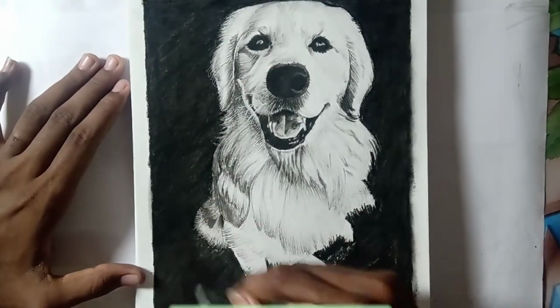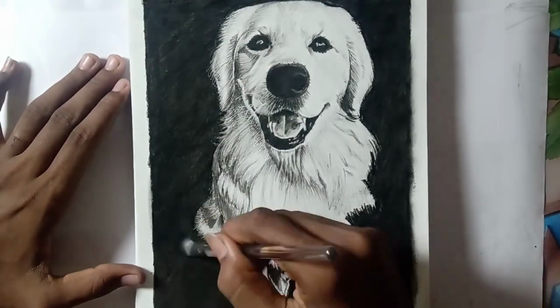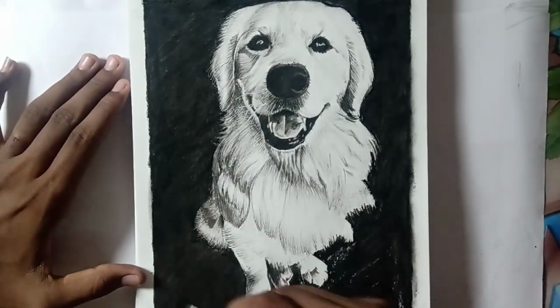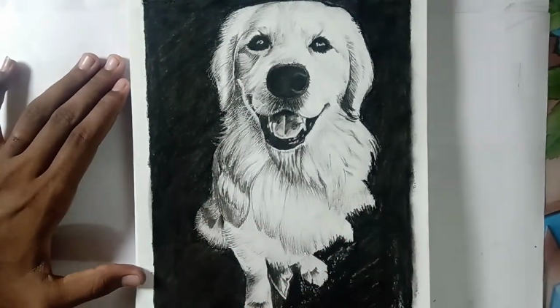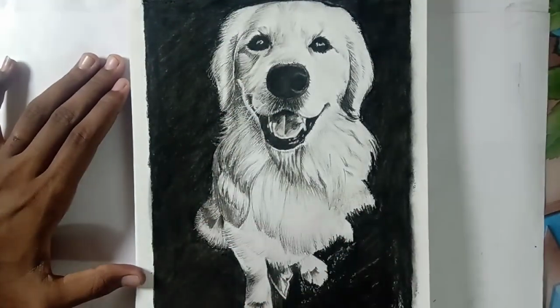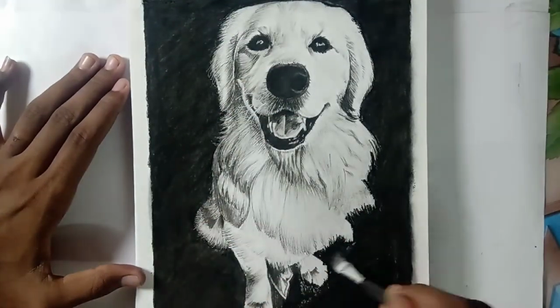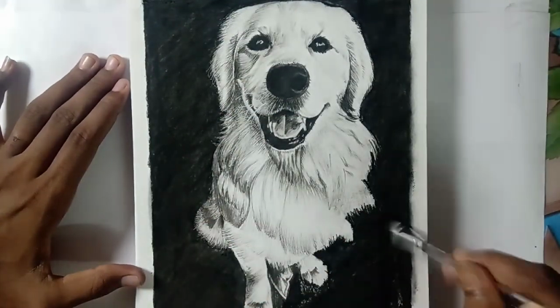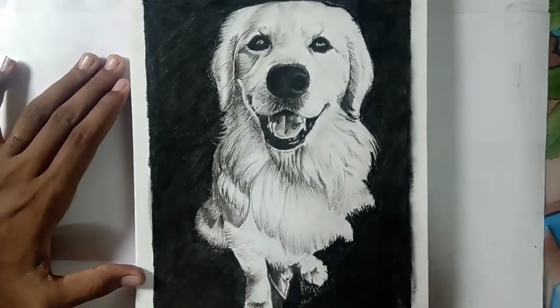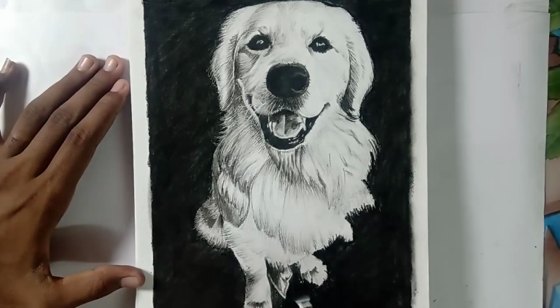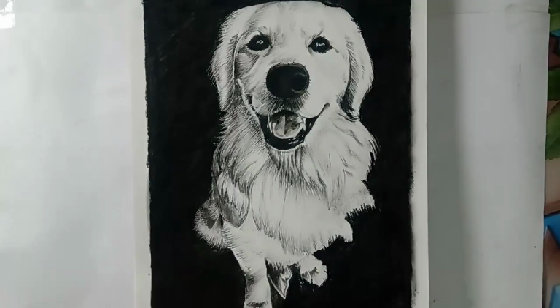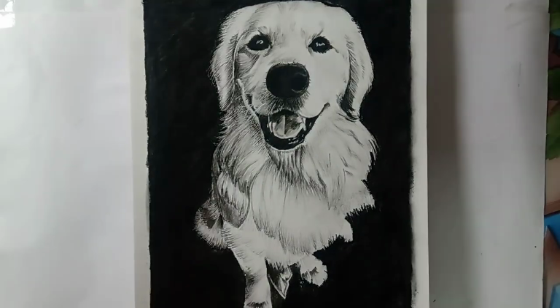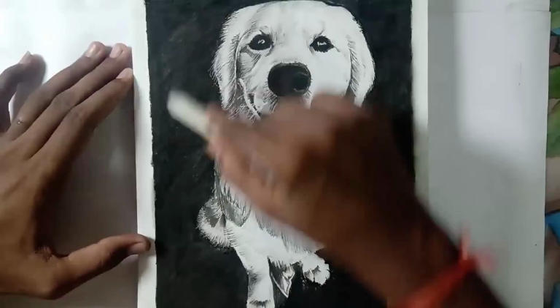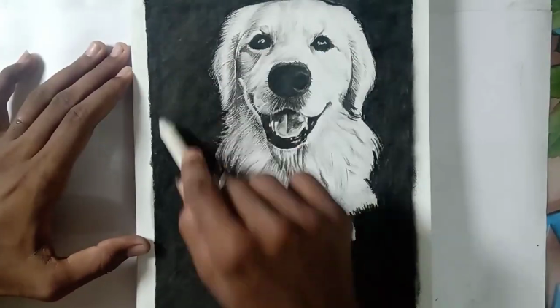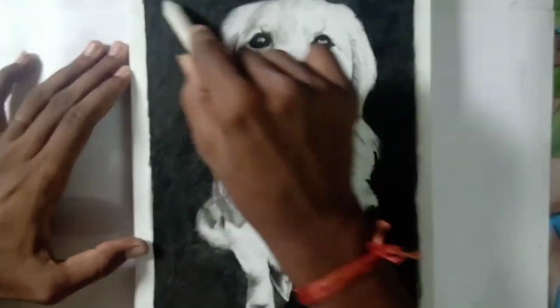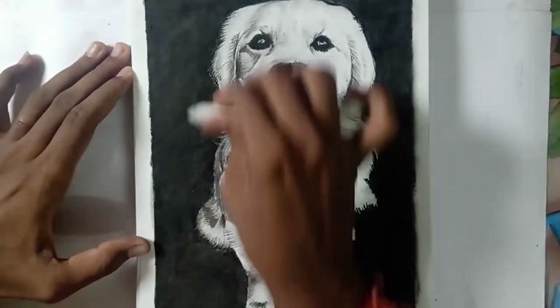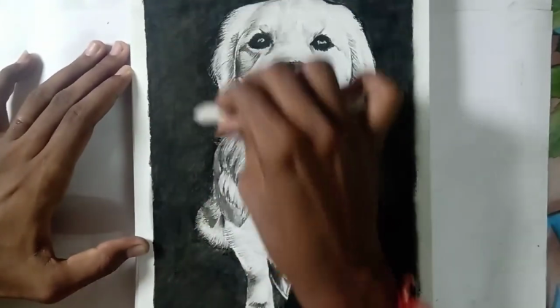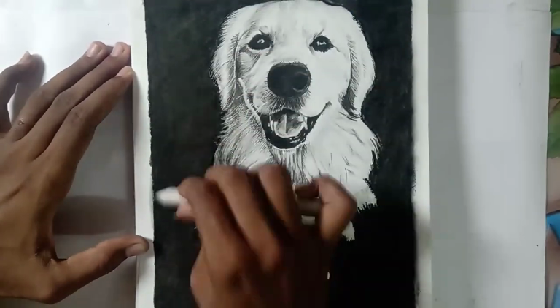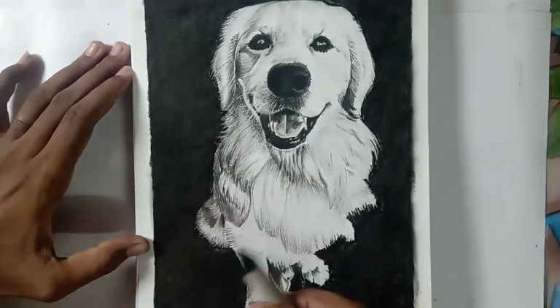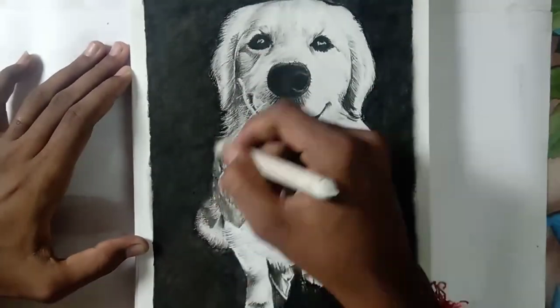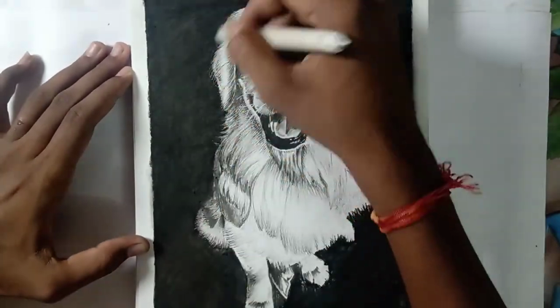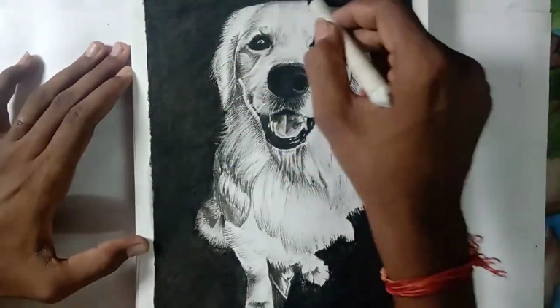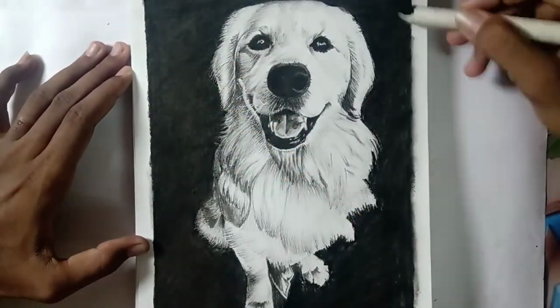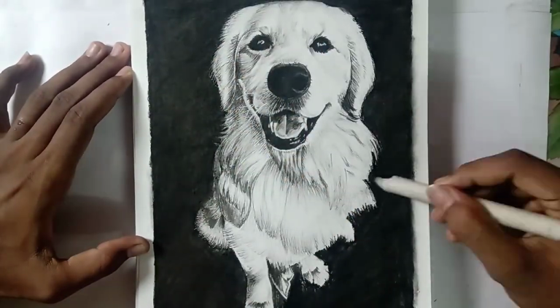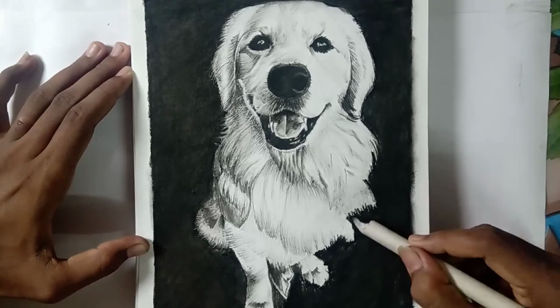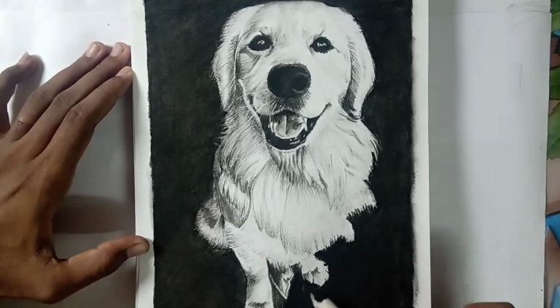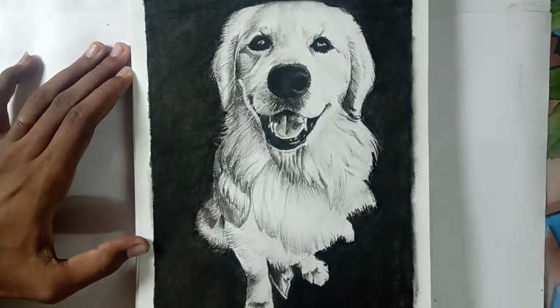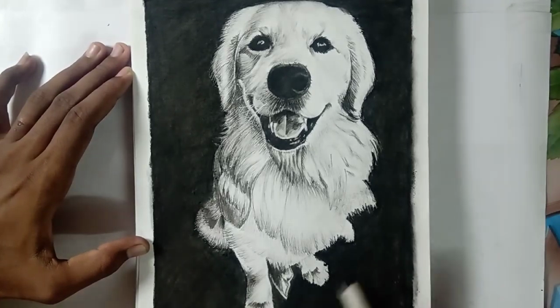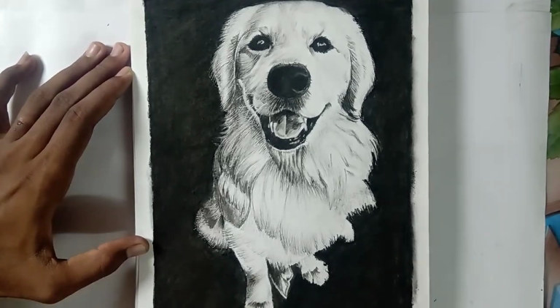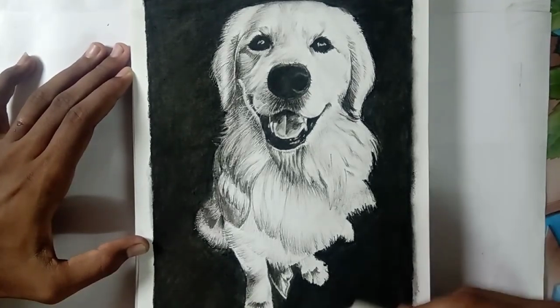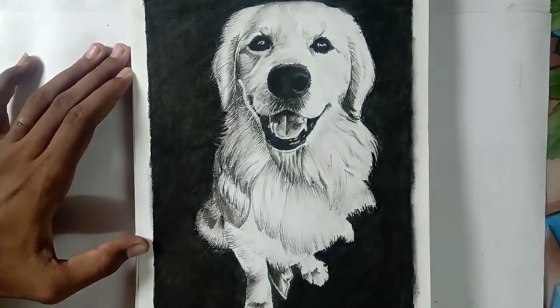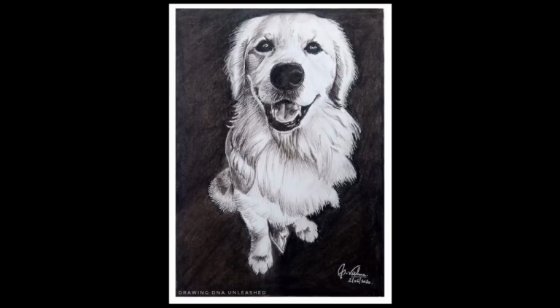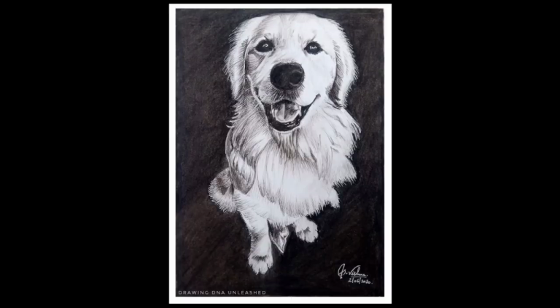Here we go — I am going to complete this drawing and it looks so beautiful to me. If you like this video, please give a thumbs up and support me by subscribing to this channel and turning on the post notifications.